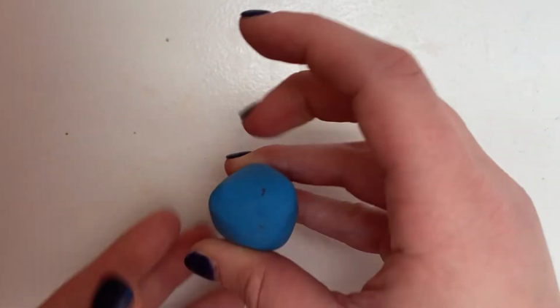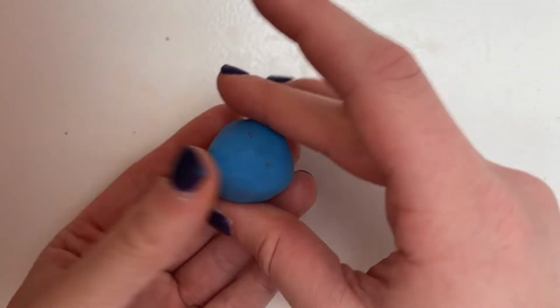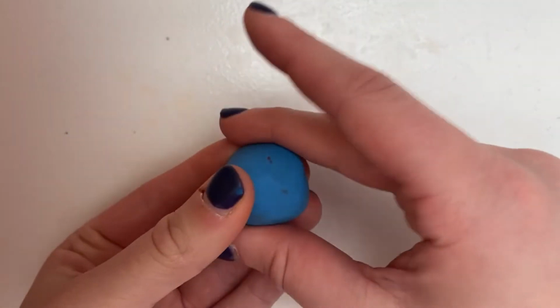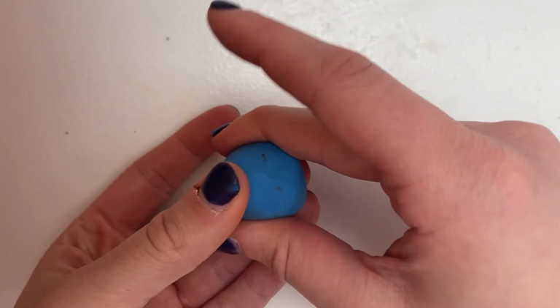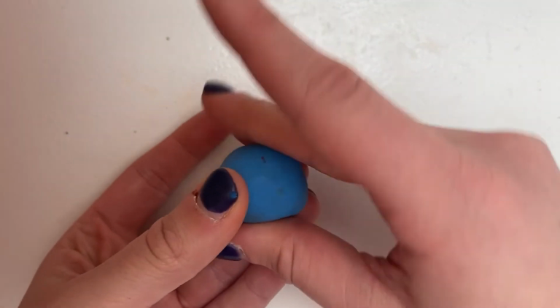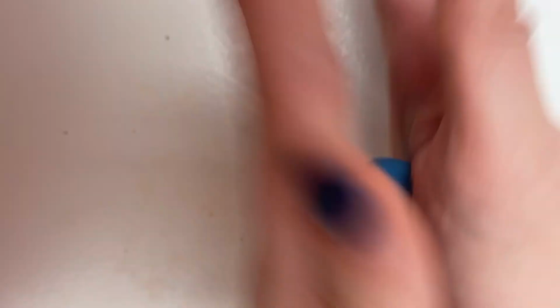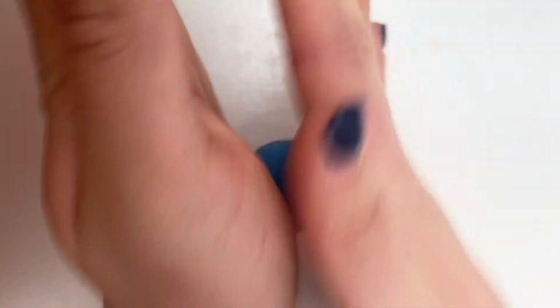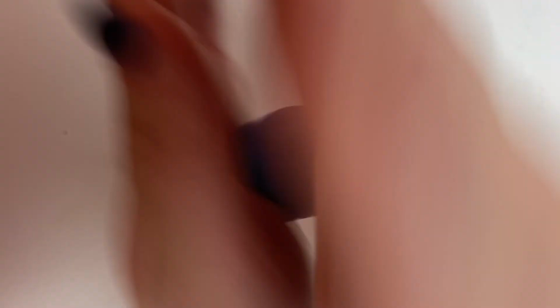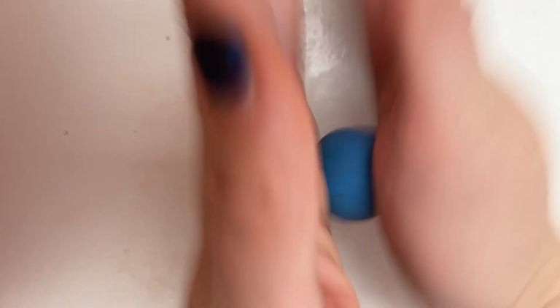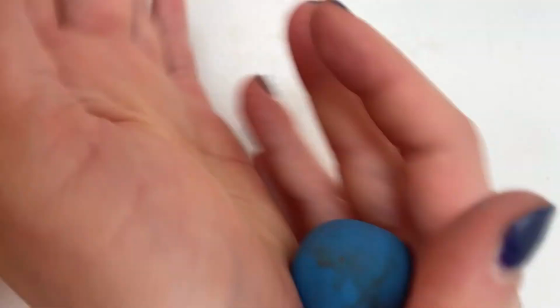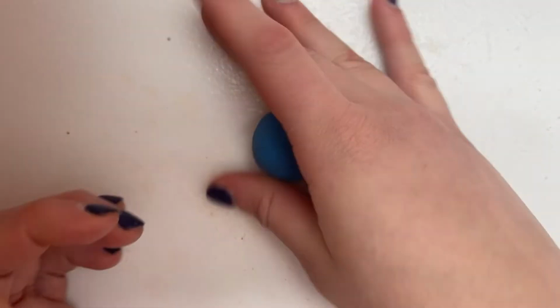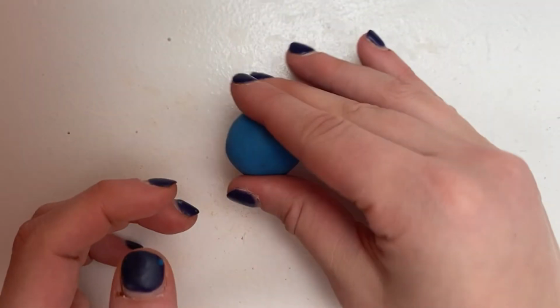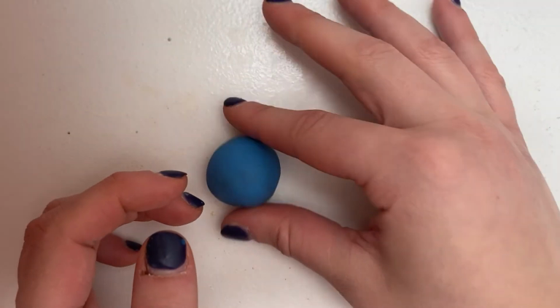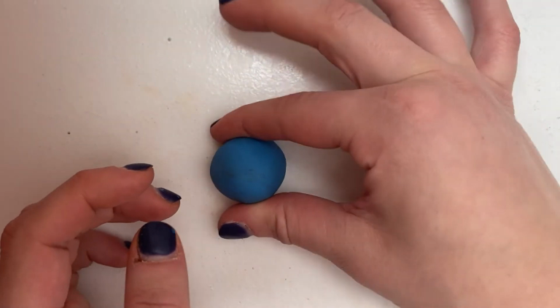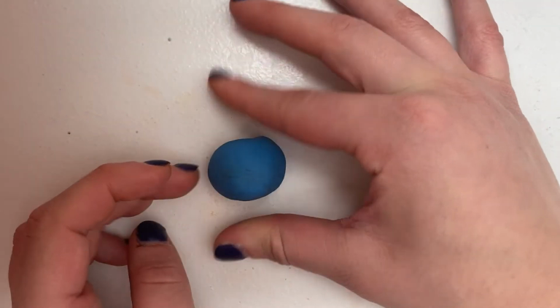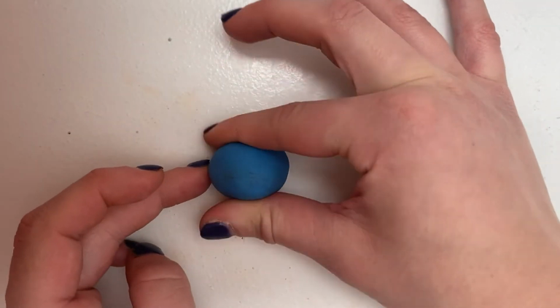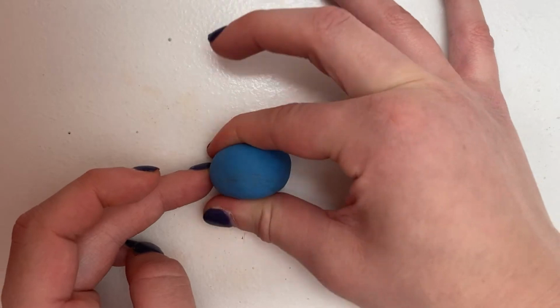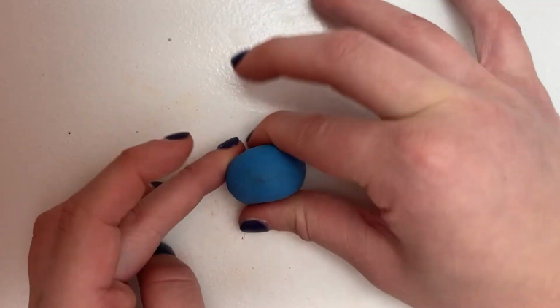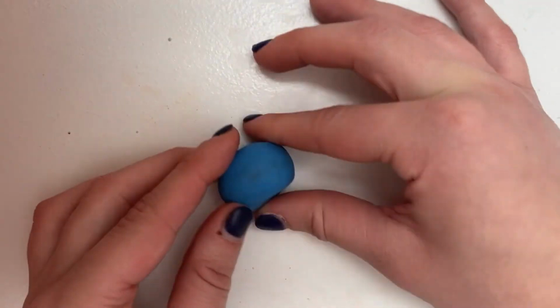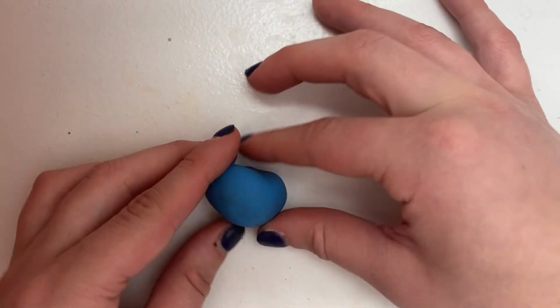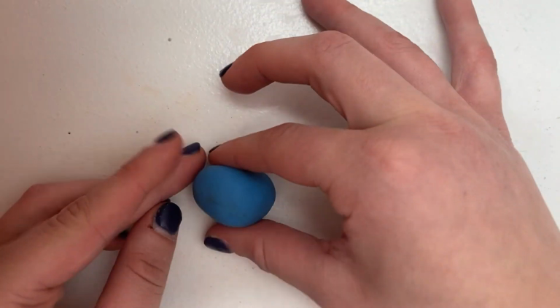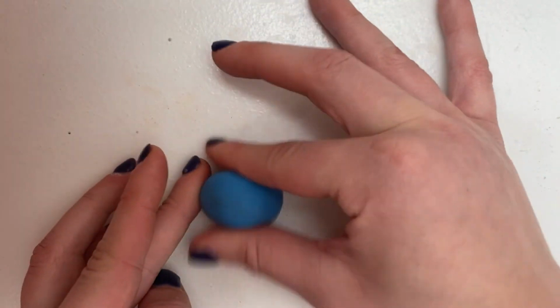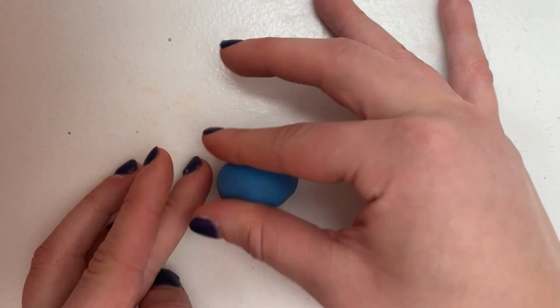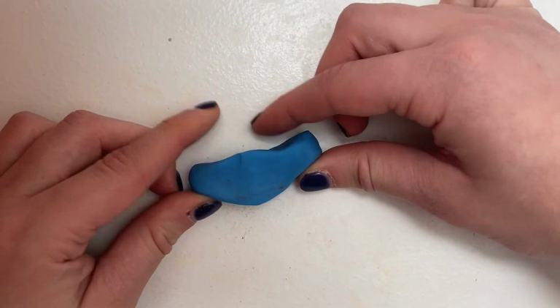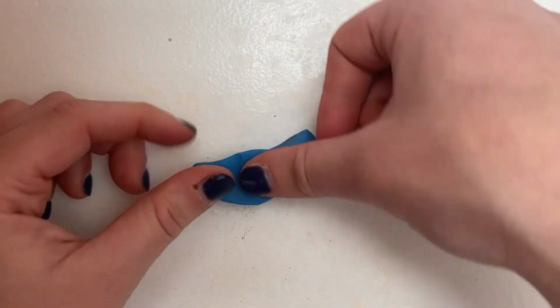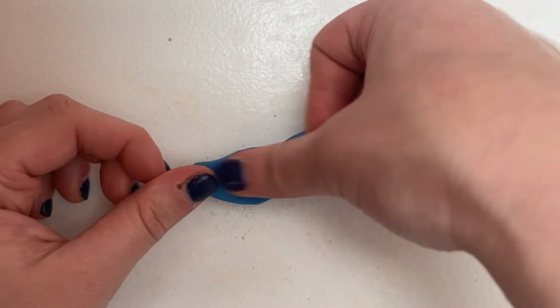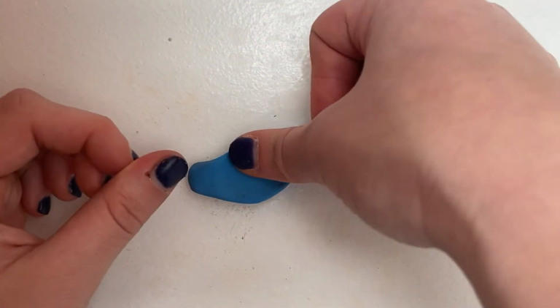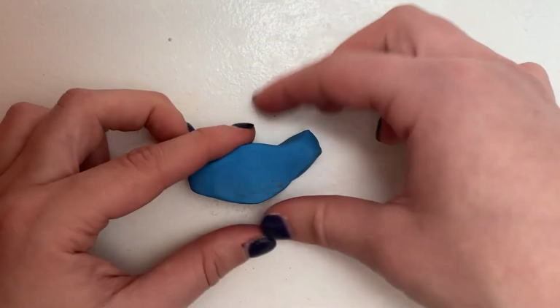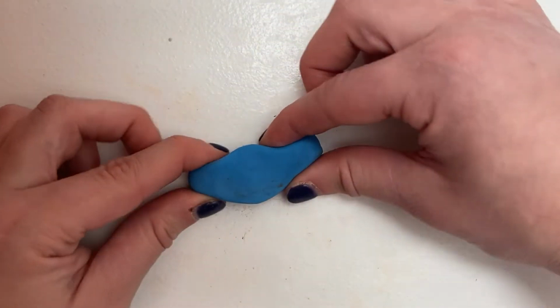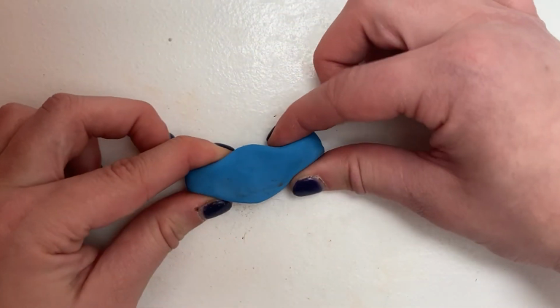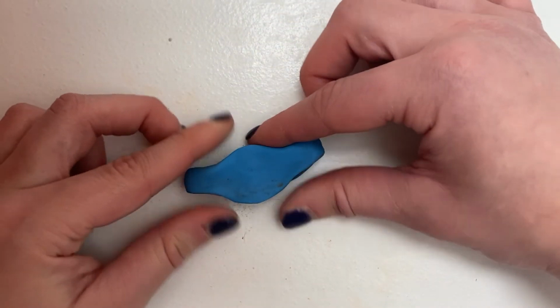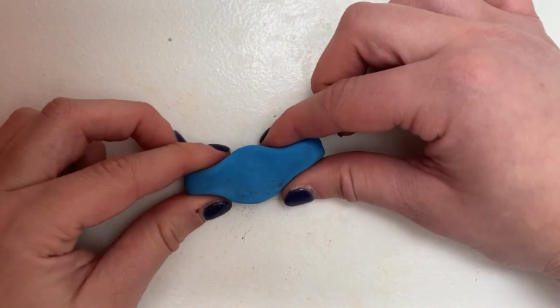Start with a circle. Roll it out a bit and pinch the sides while keeping the surface flat. Now pinch the ends for a curved back.